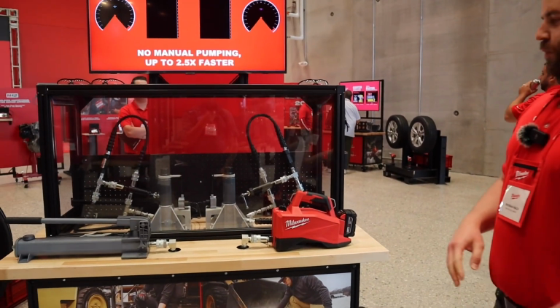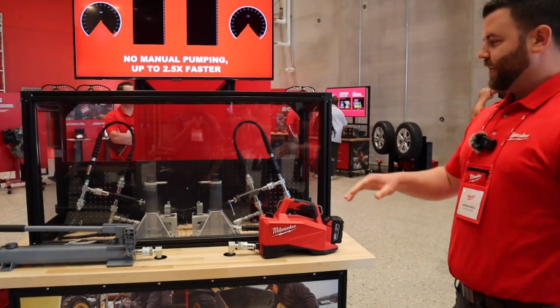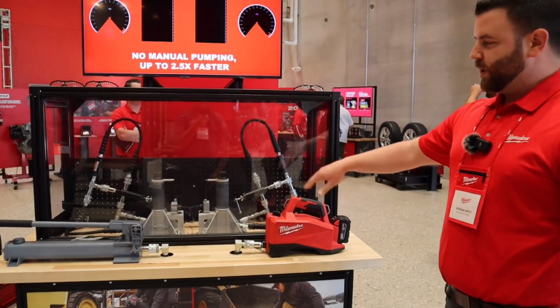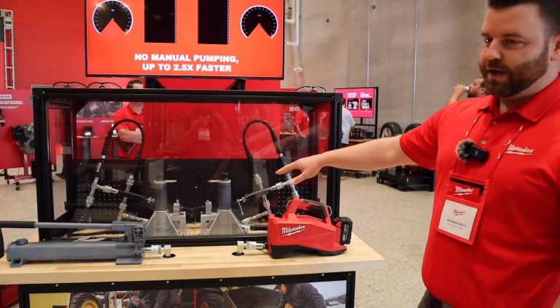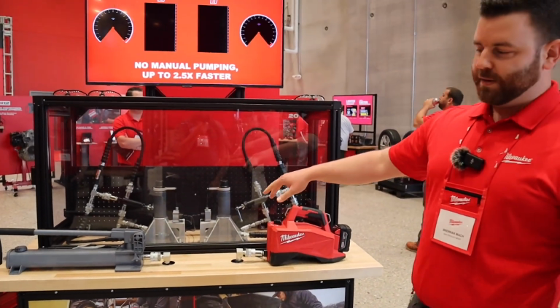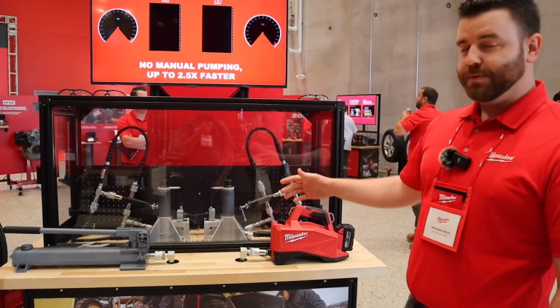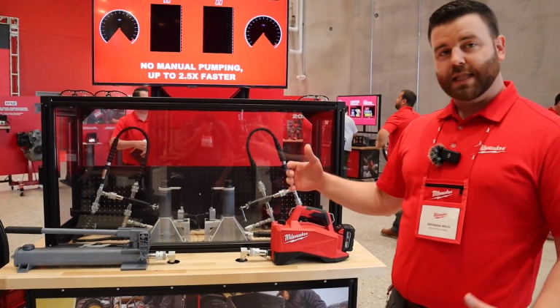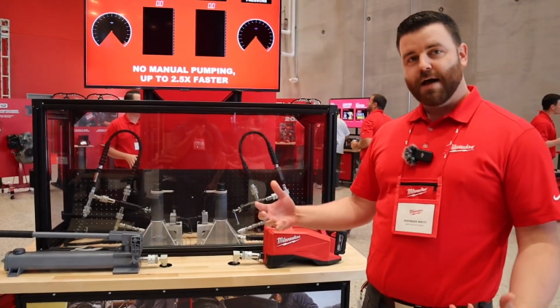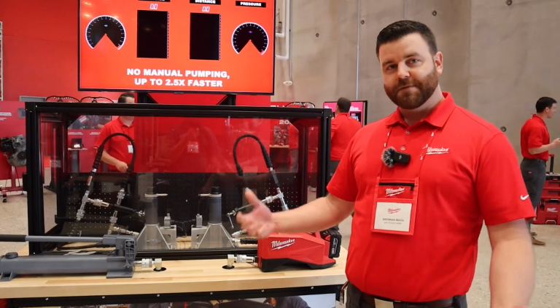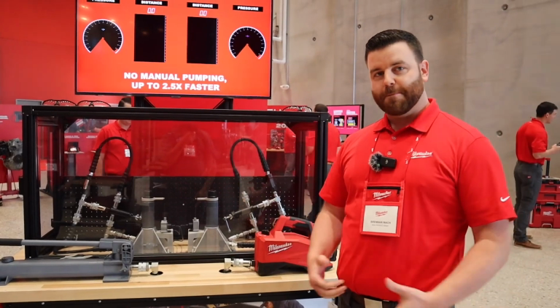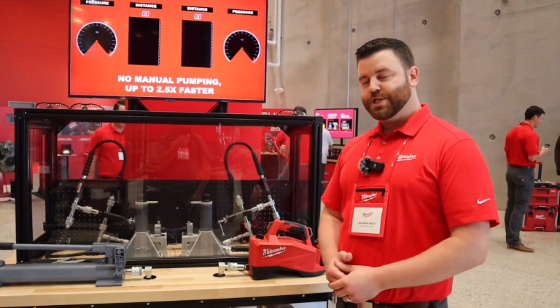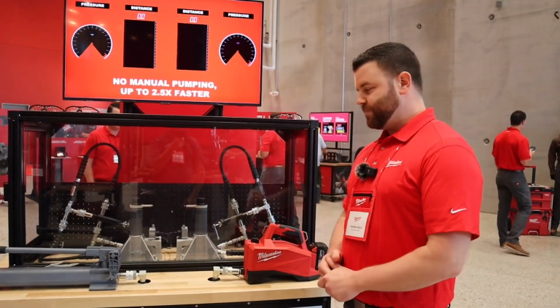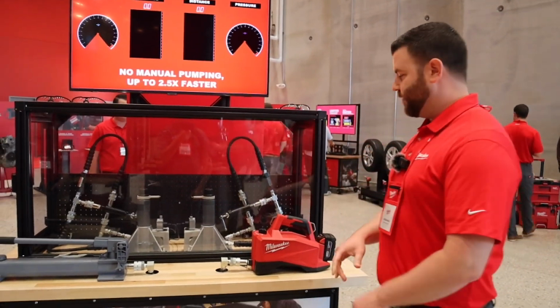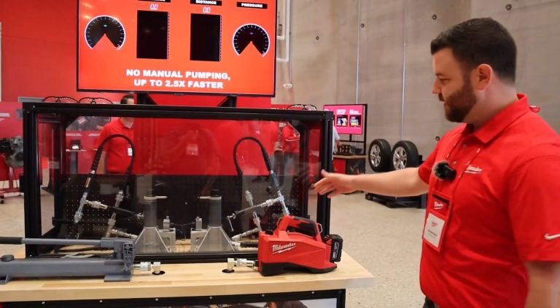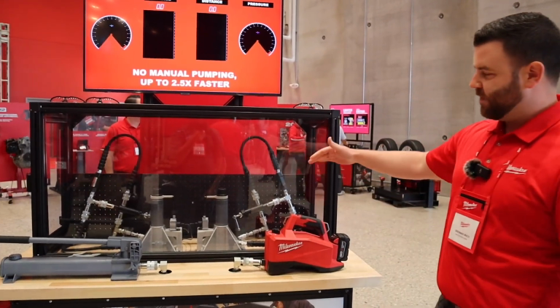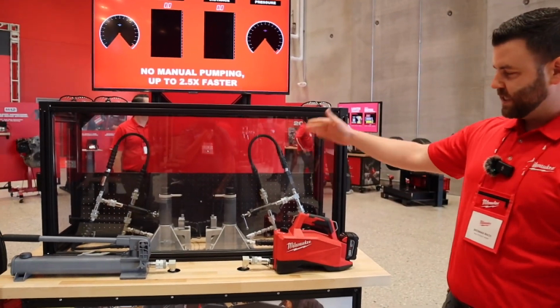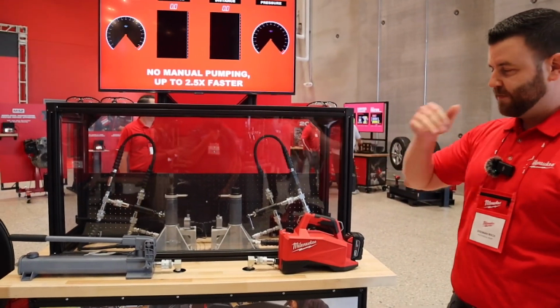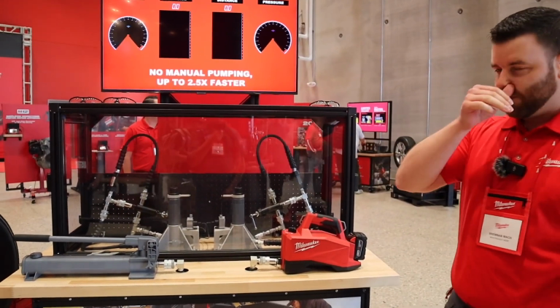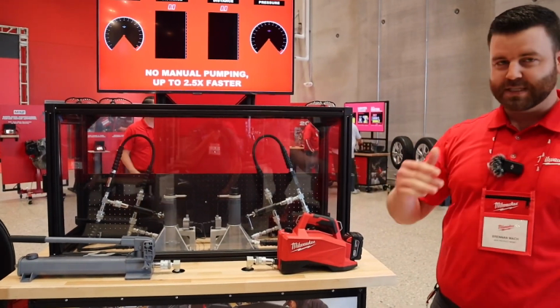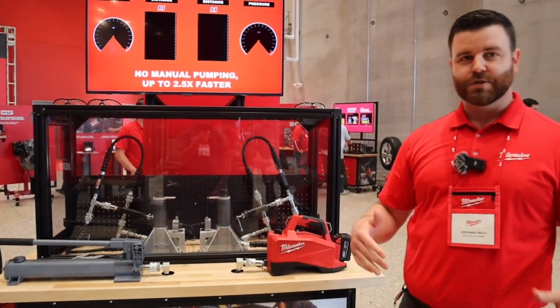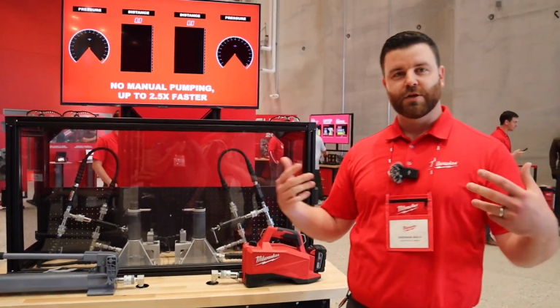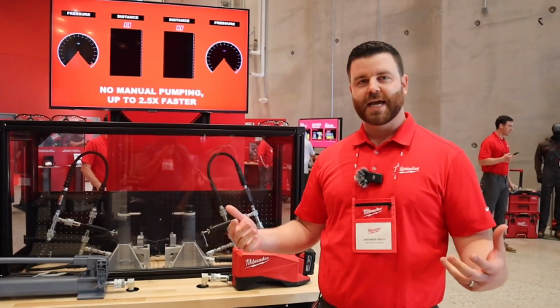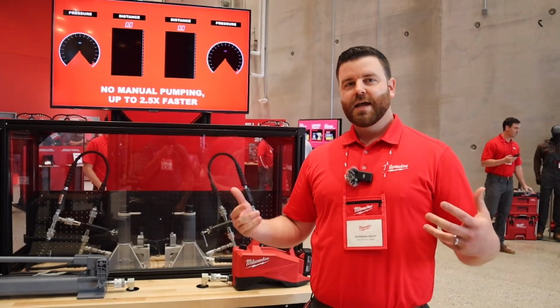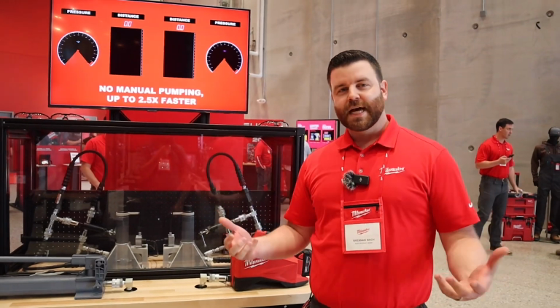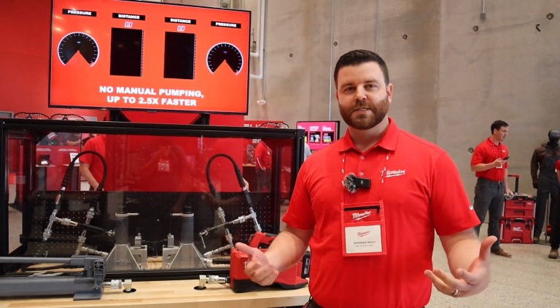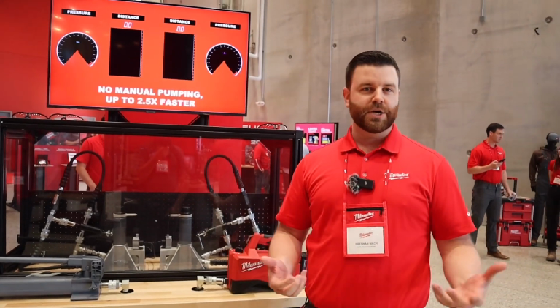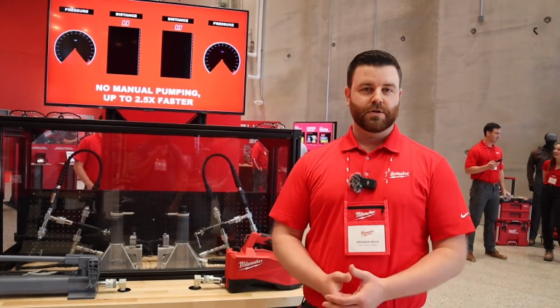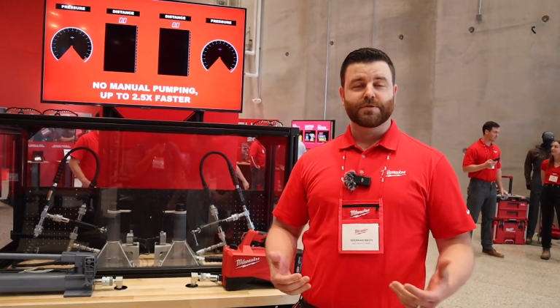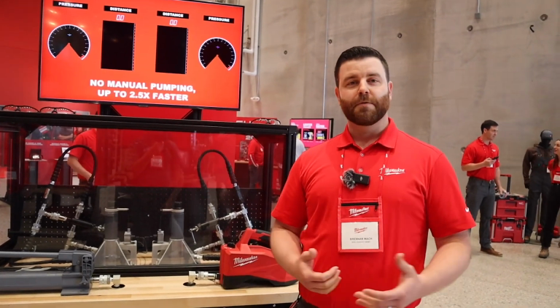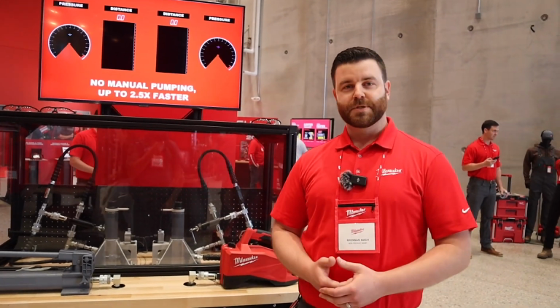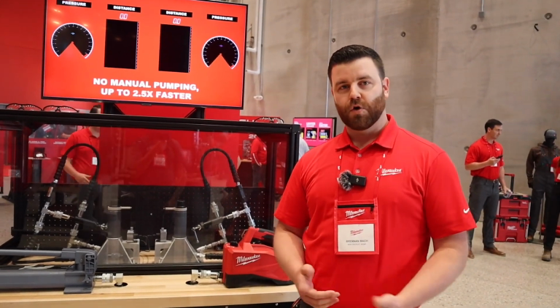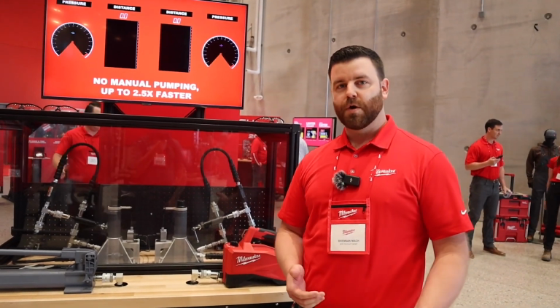We've got a demo rigged up here to simulate a live lifting application. We've got a relief valve set at 5,500 psi, so it's like you're lifting a 10,000 pound piece of material or equipment.